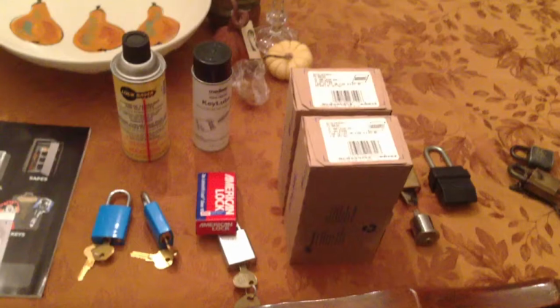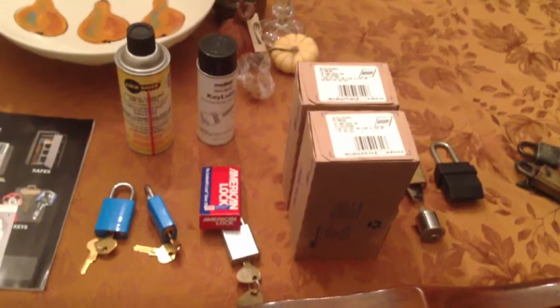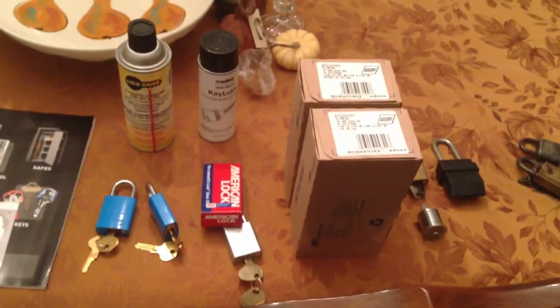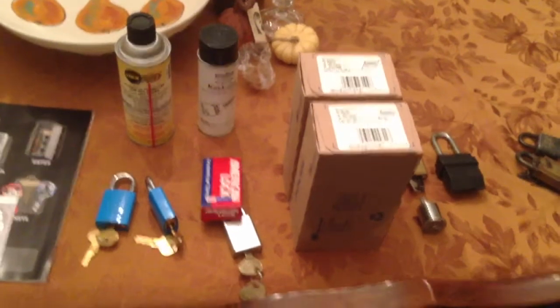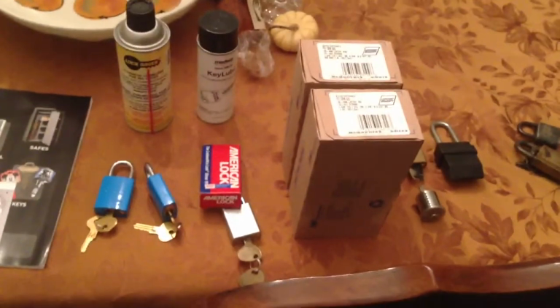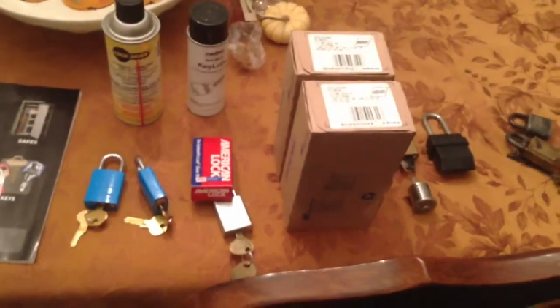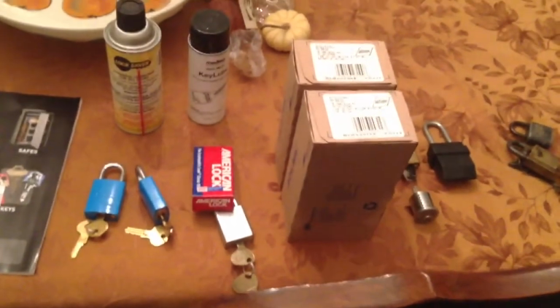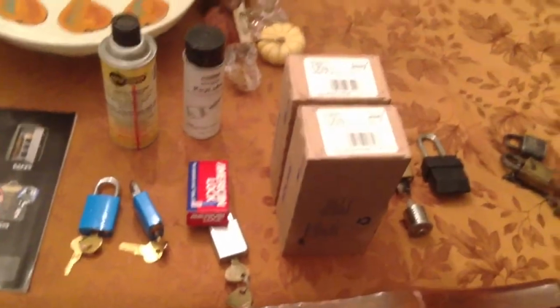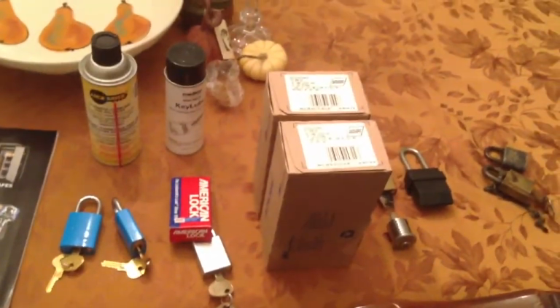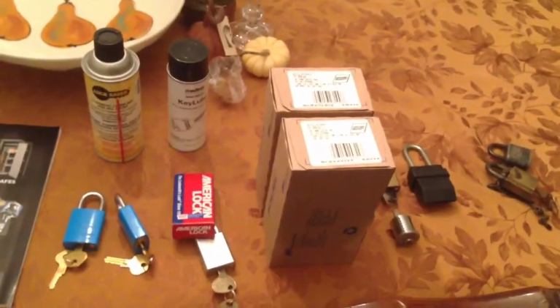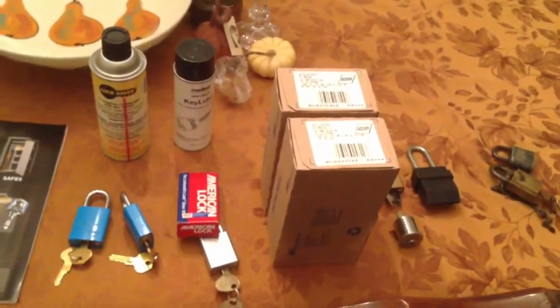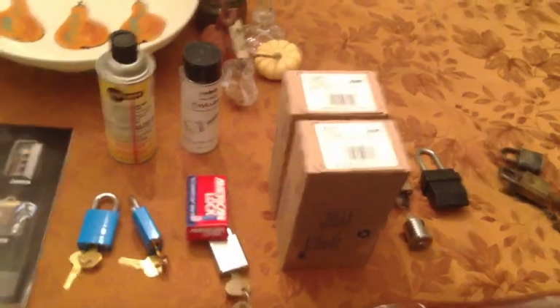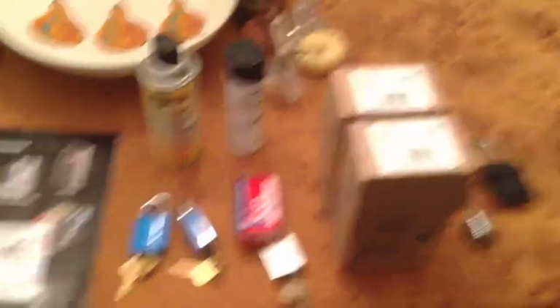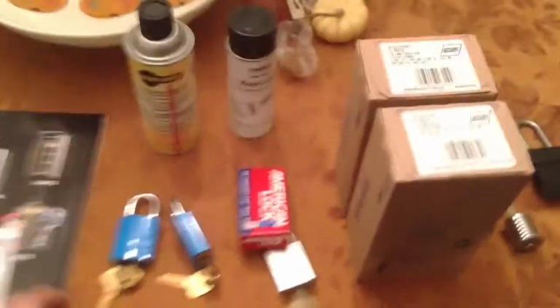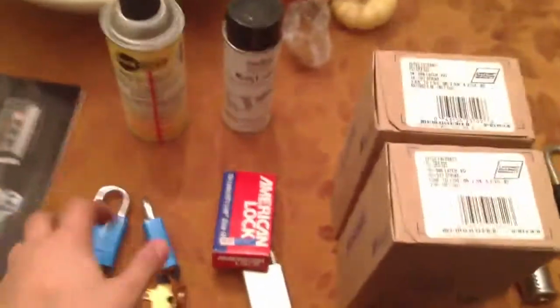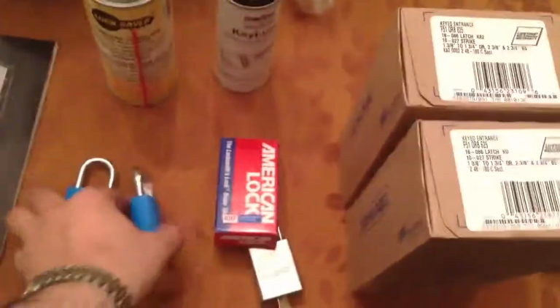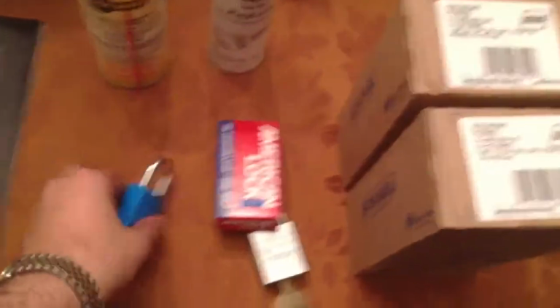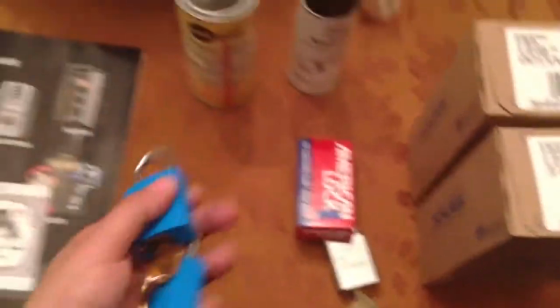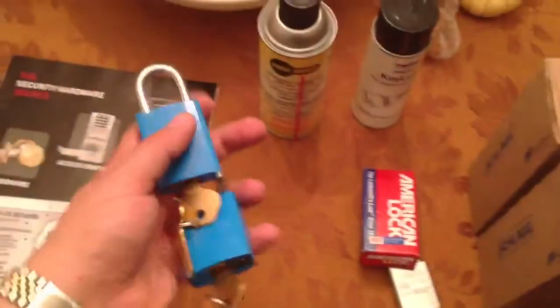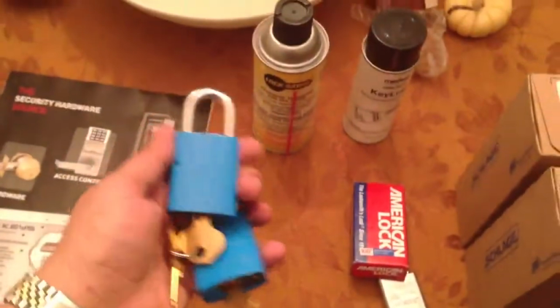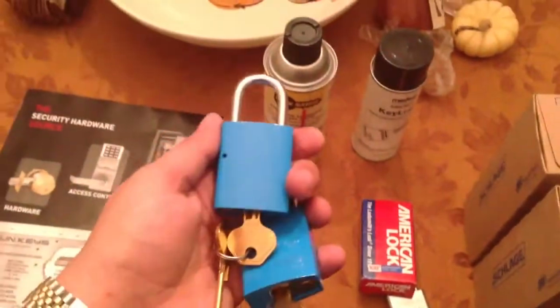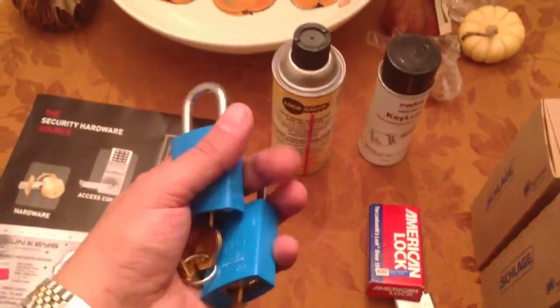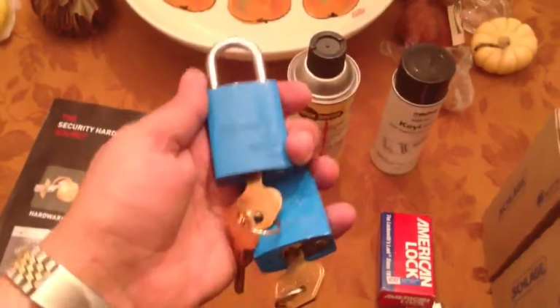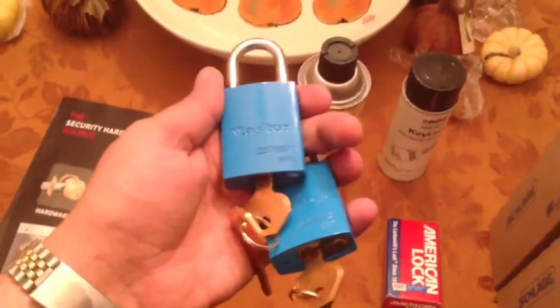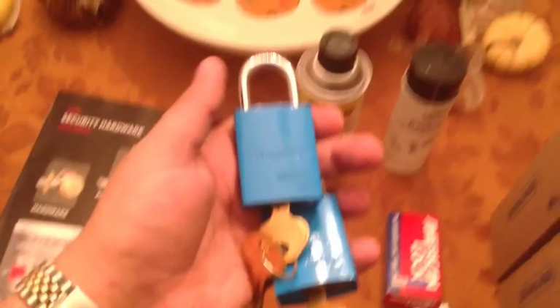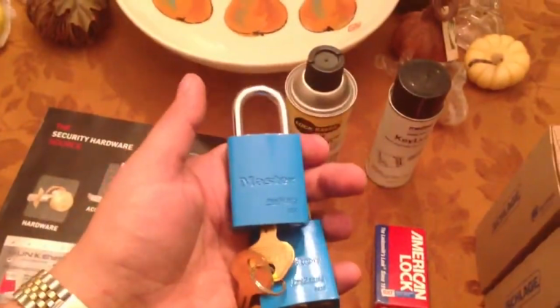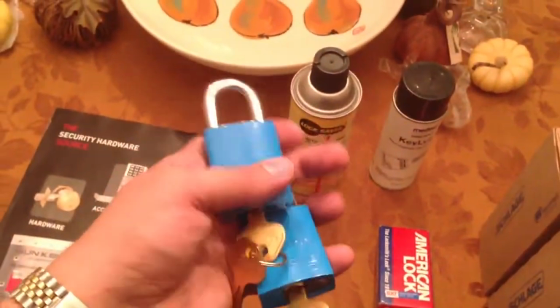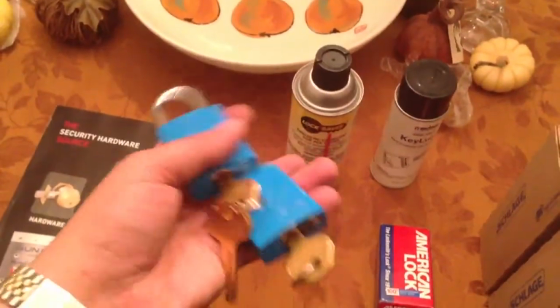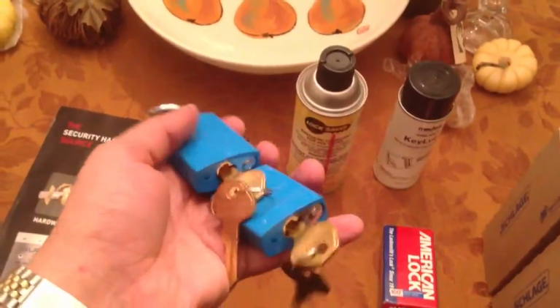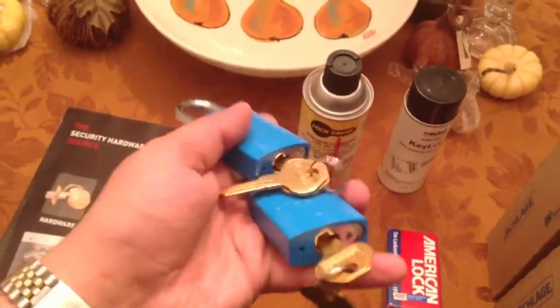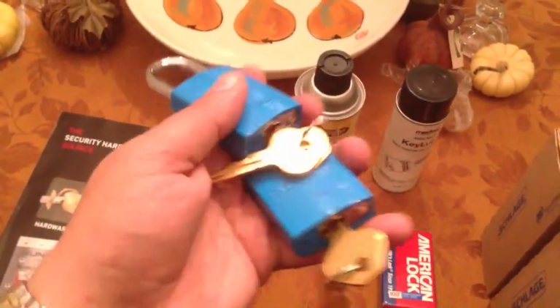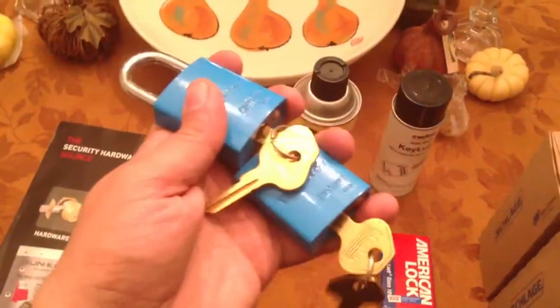Hi guys, coming to you live from my dining room. Got several boxes over the past couple days. First, from EJ Lockpicks — we did a trade. I got two Master Pro Series. These are 6835 with the 6000B keyway.